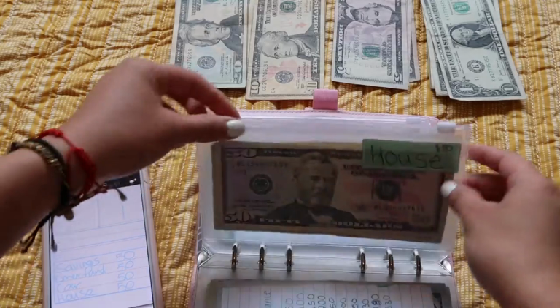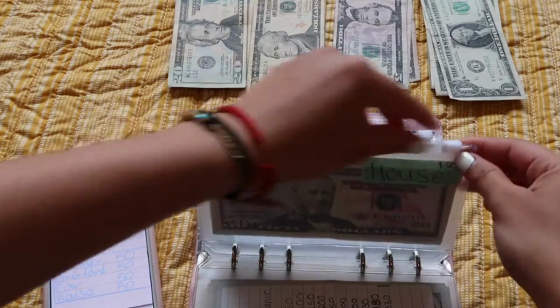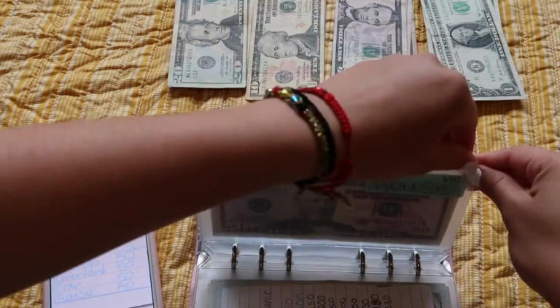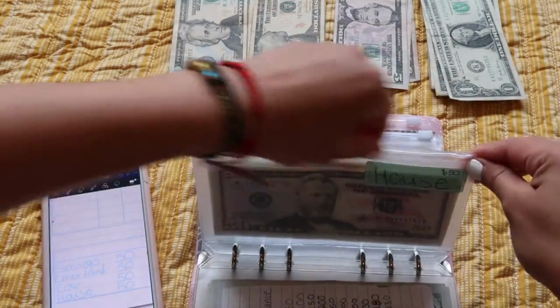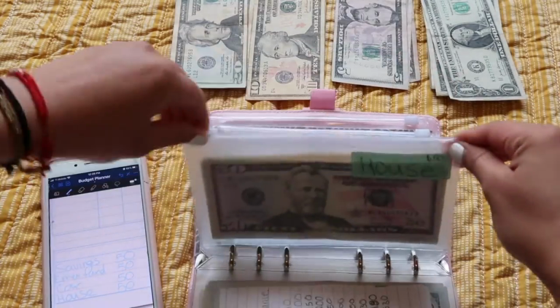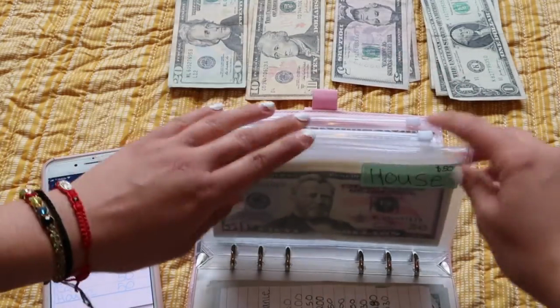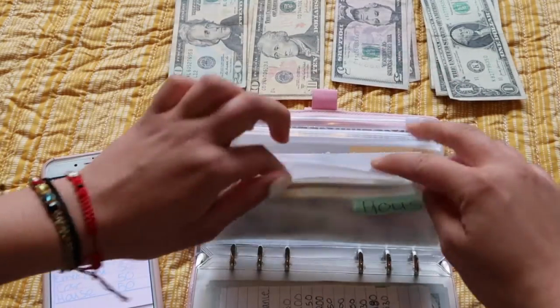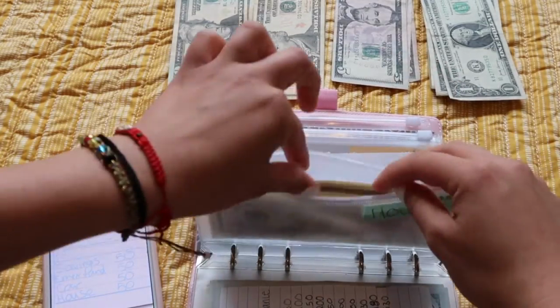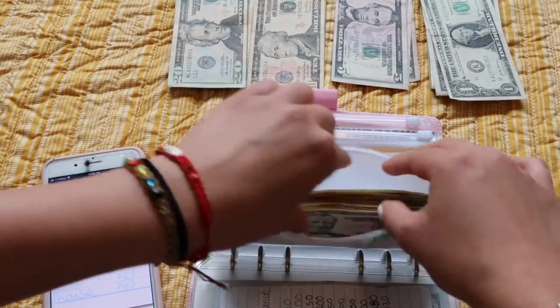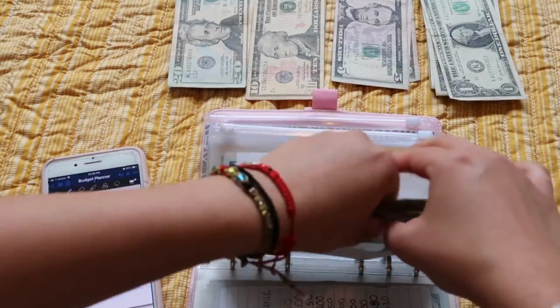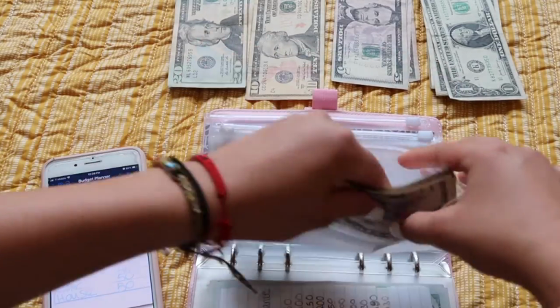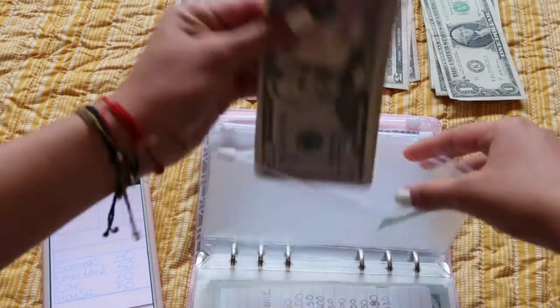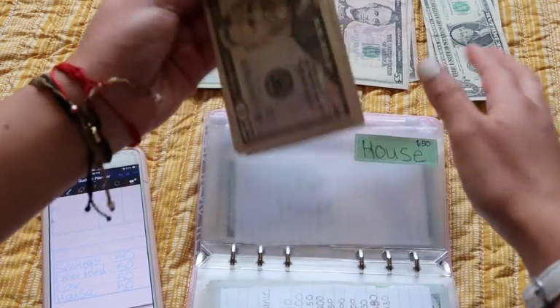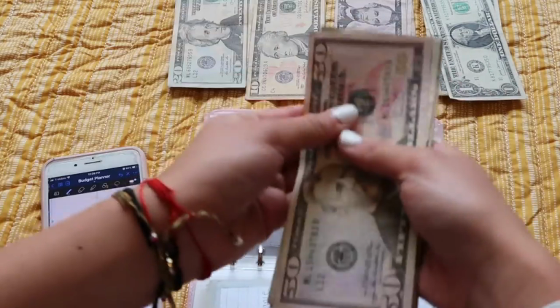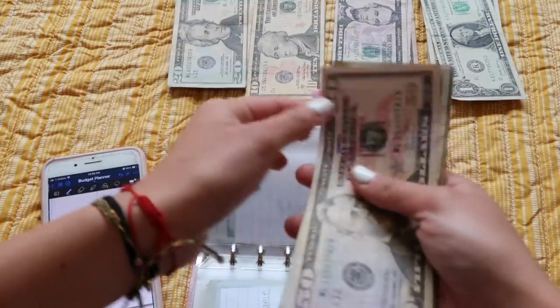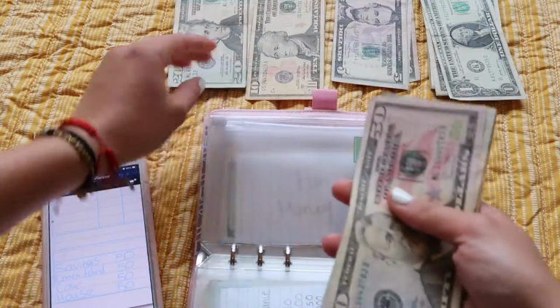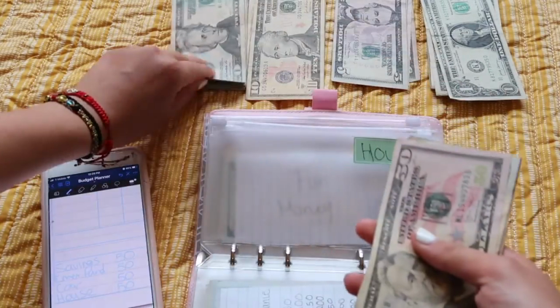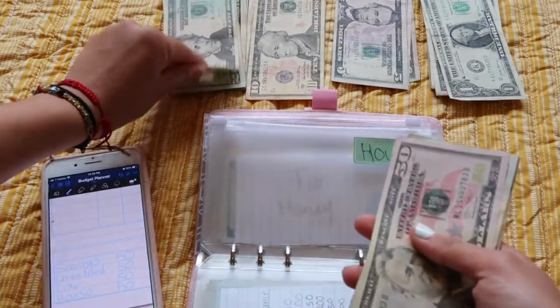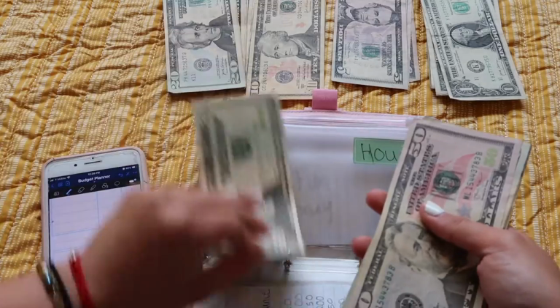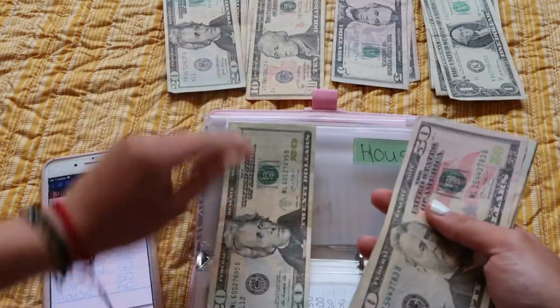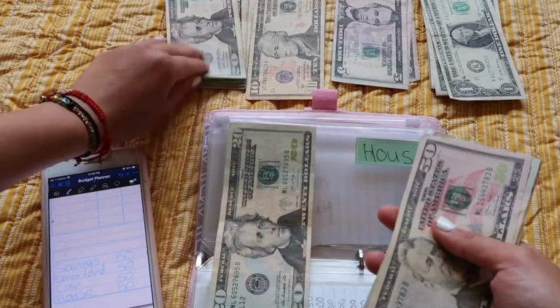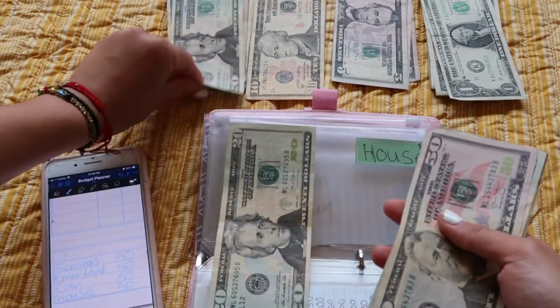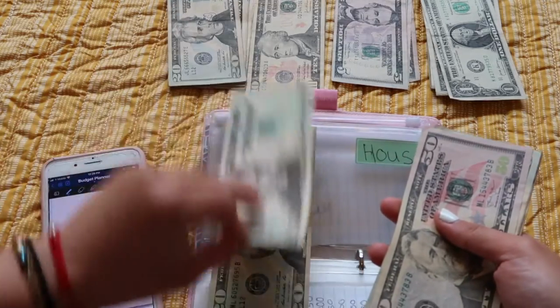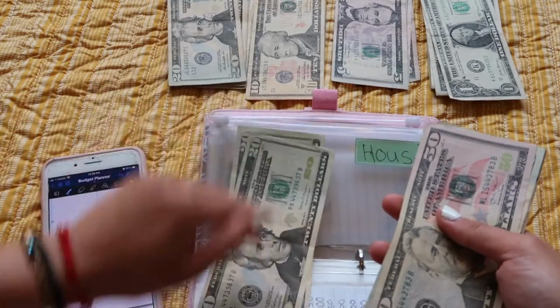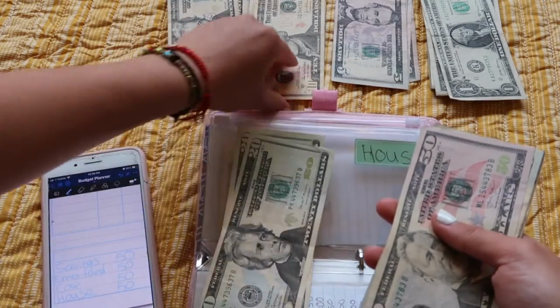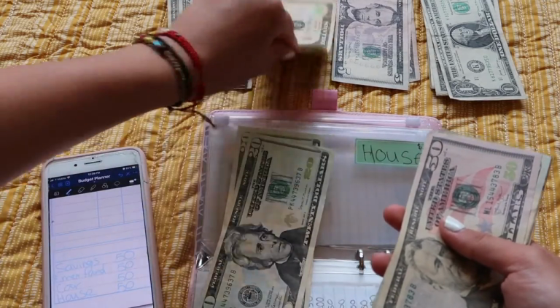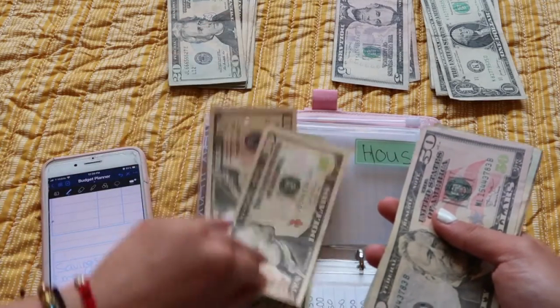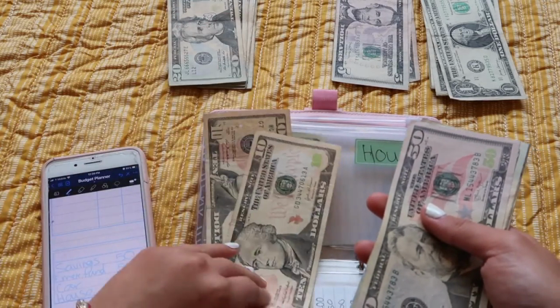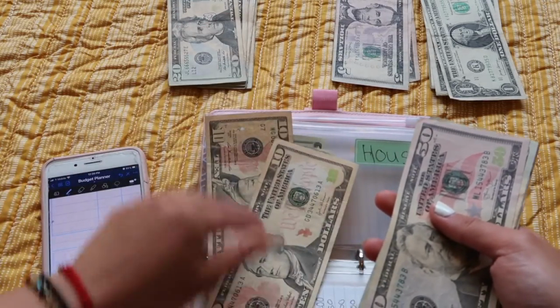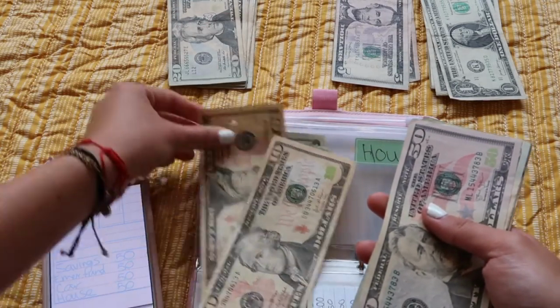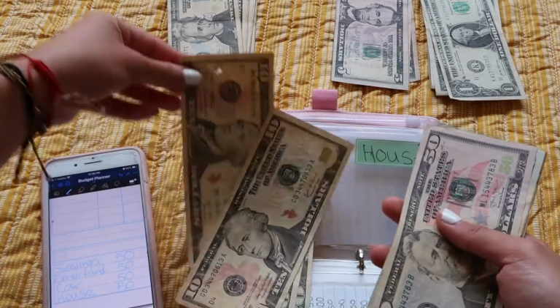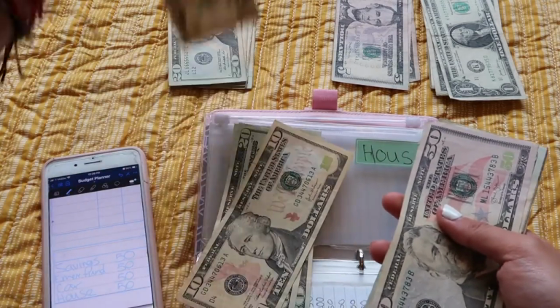House also gets $50. So that's $20, $40, $50.